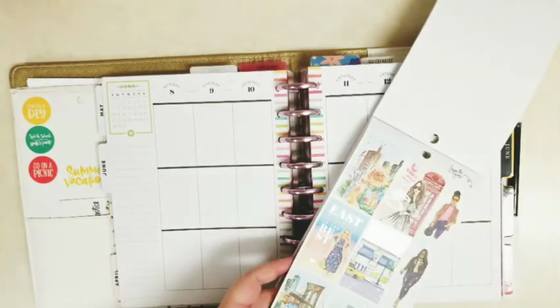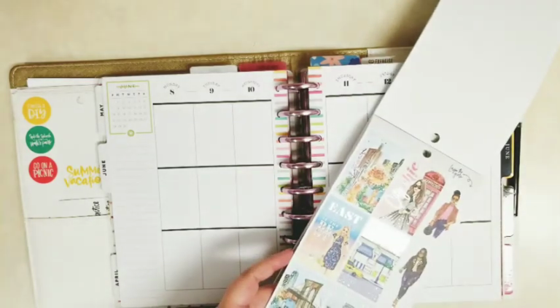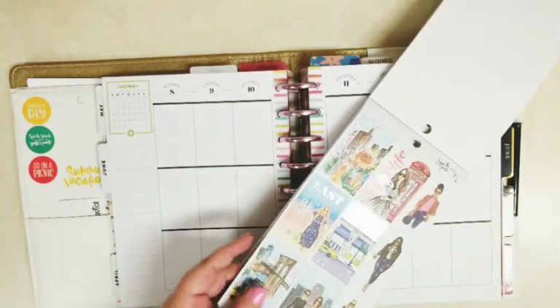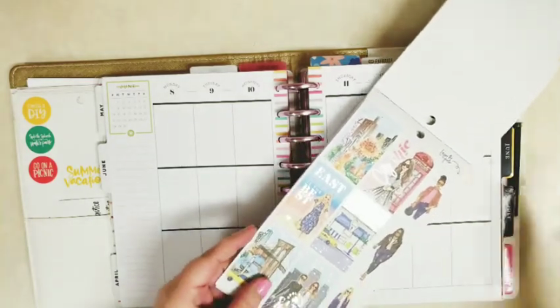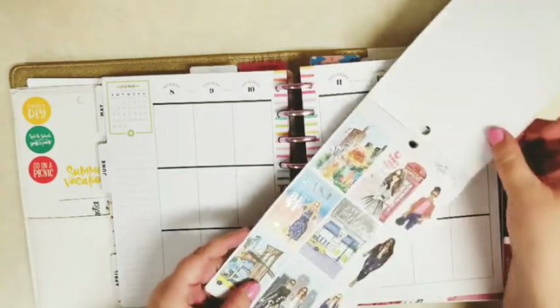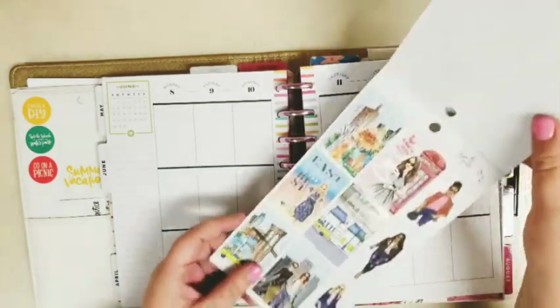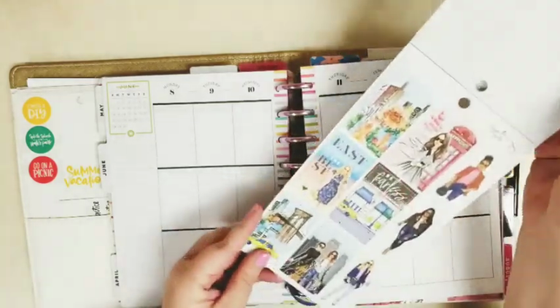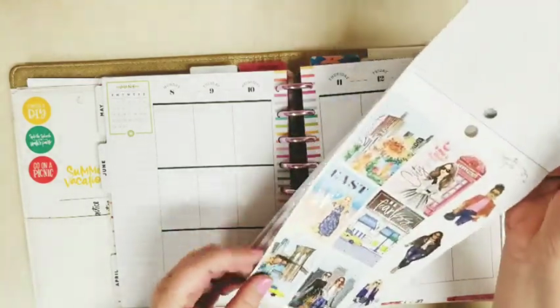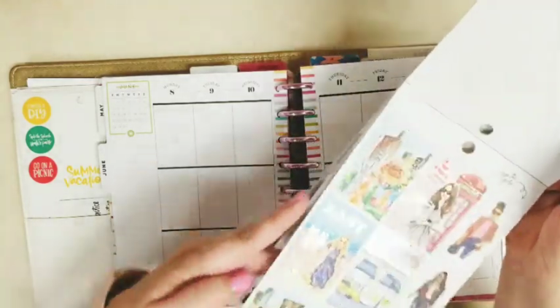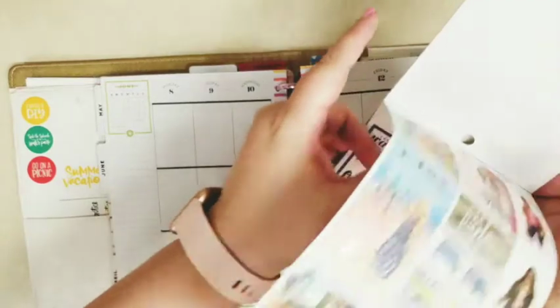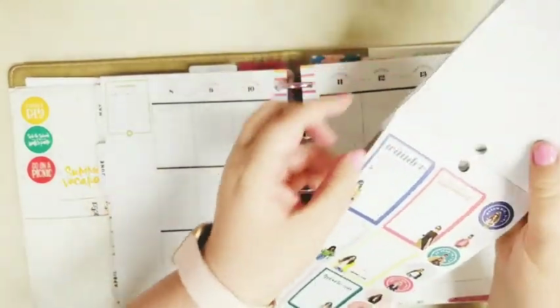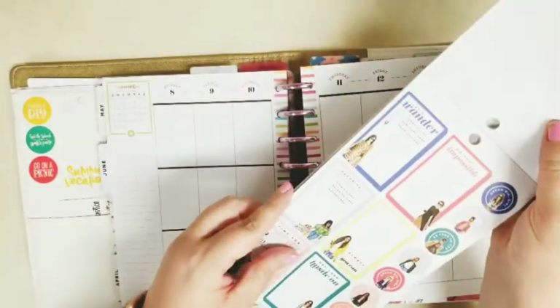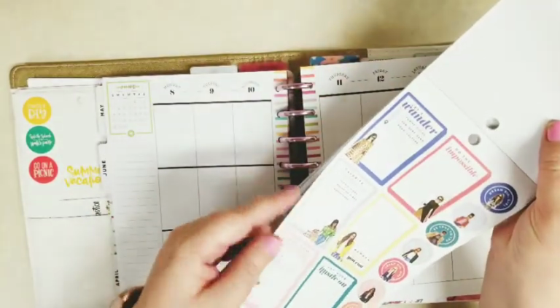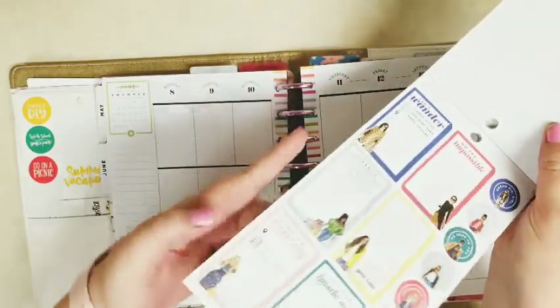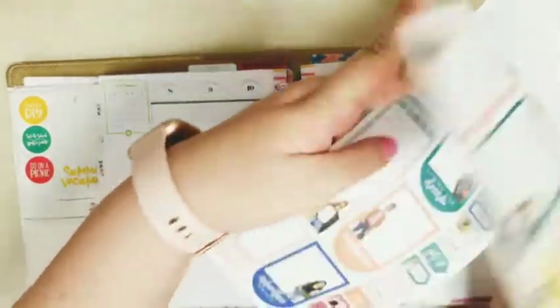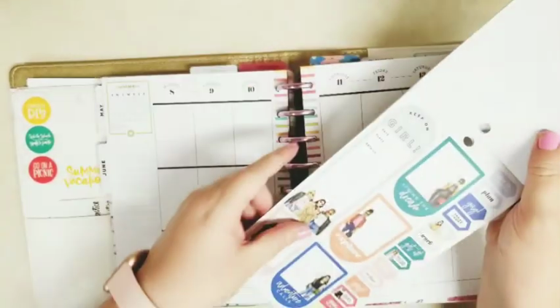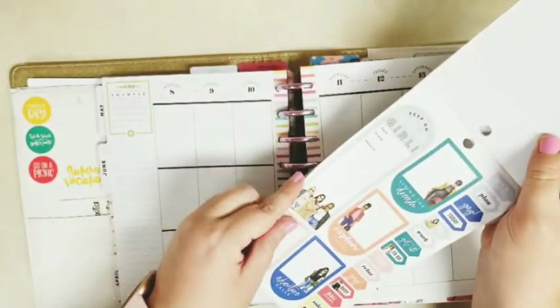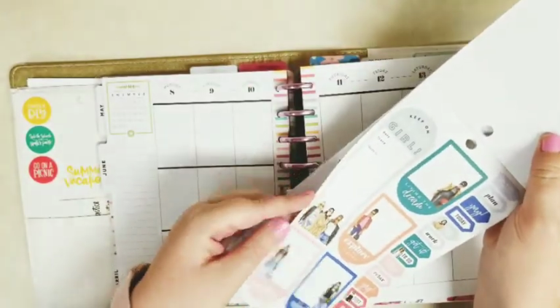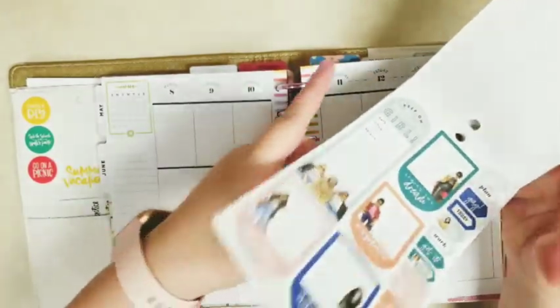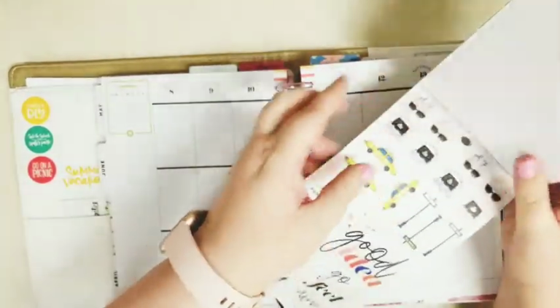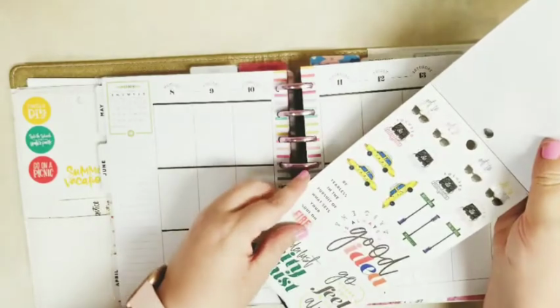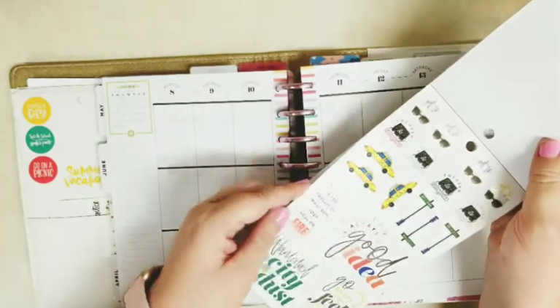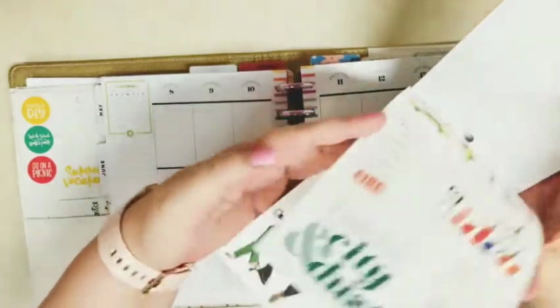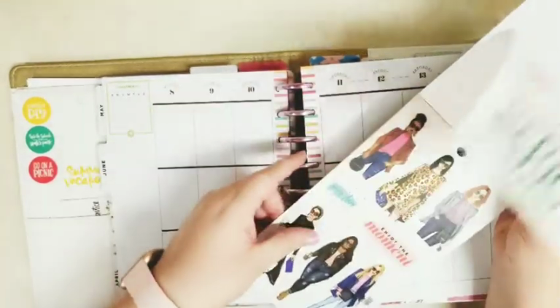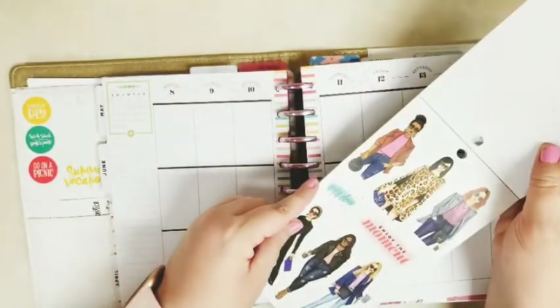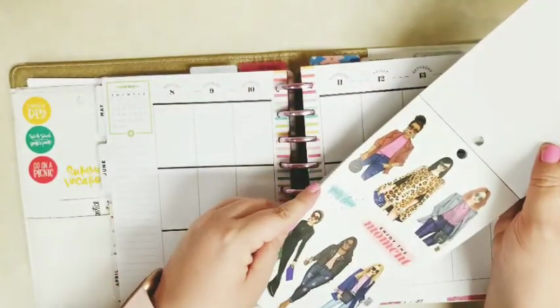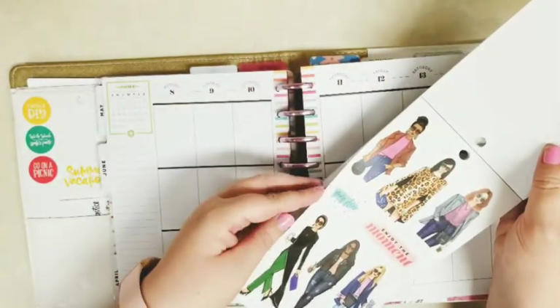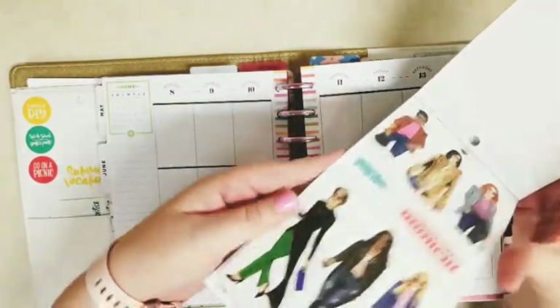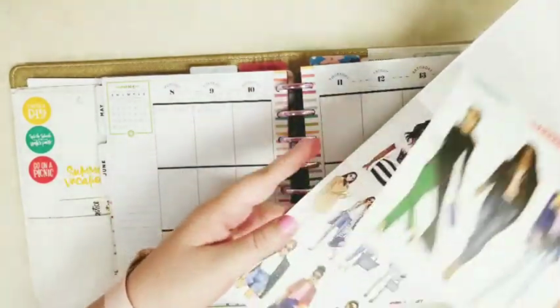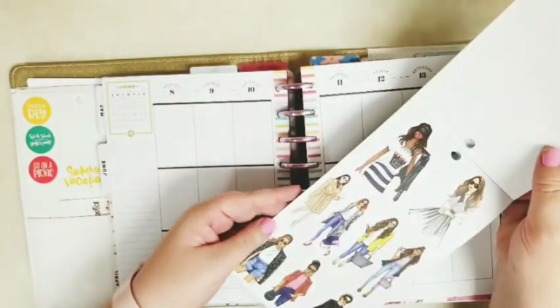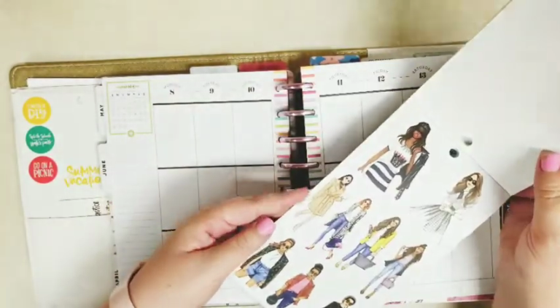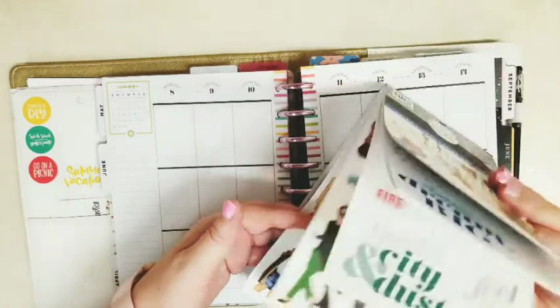So I'm going to use this section that's kind of a city, New York, London kind of feel. There are these five, six pages, and they all coordinate — all the colorful boxes coordinate, and the ladies coordinate. So those are the stickers I'm going to be using today.